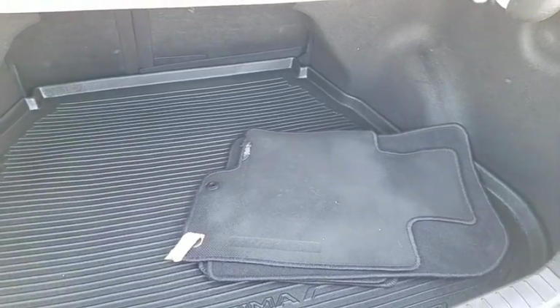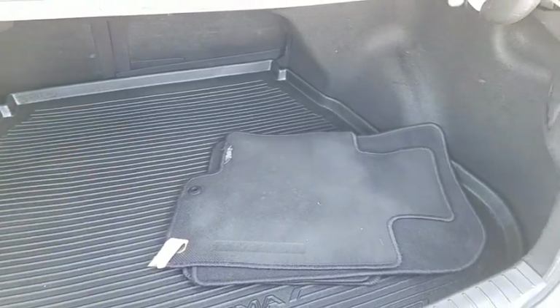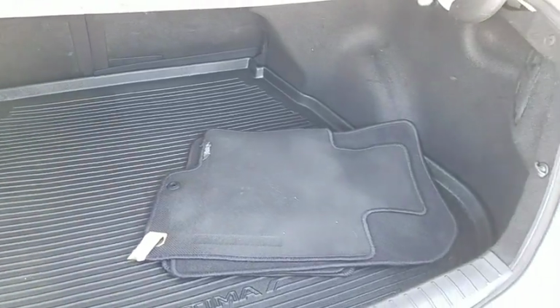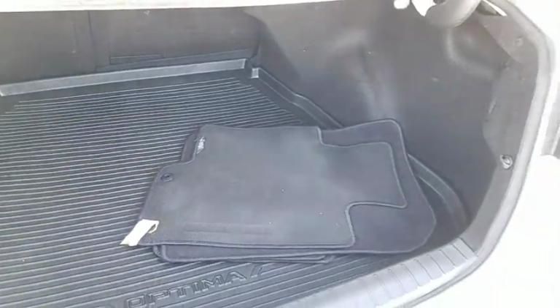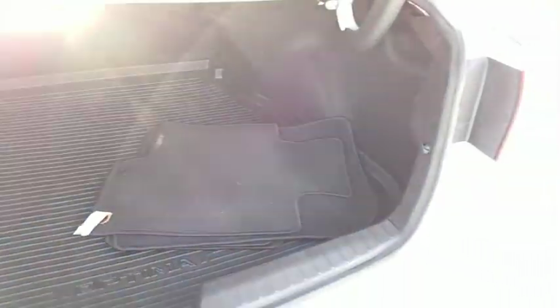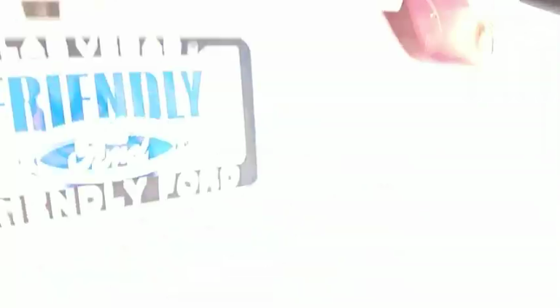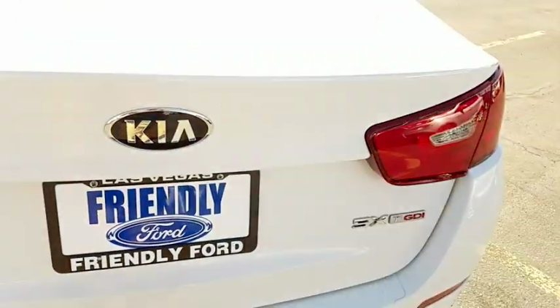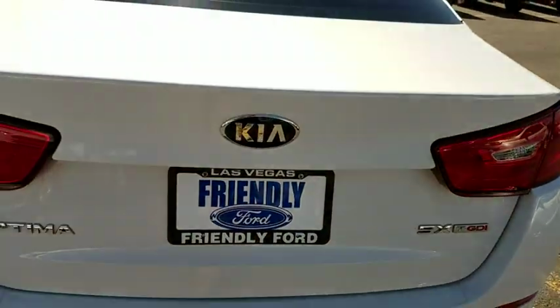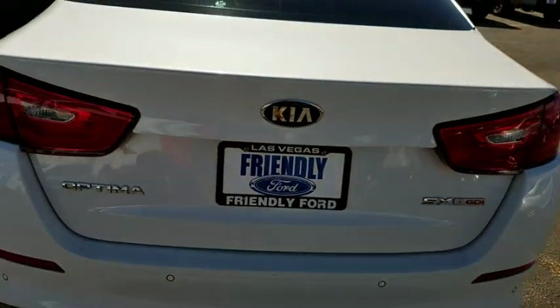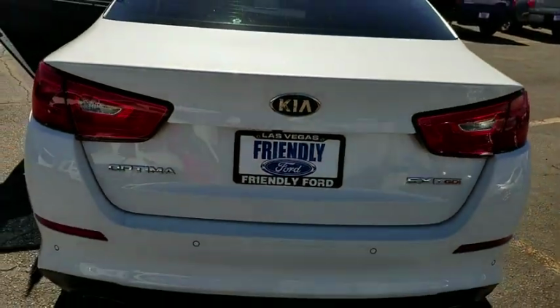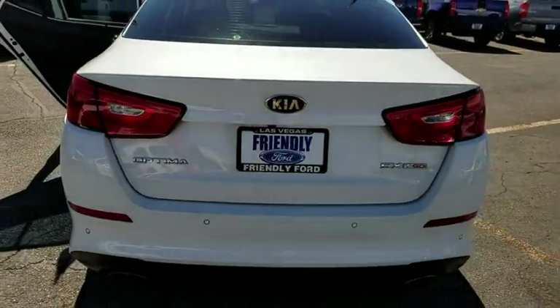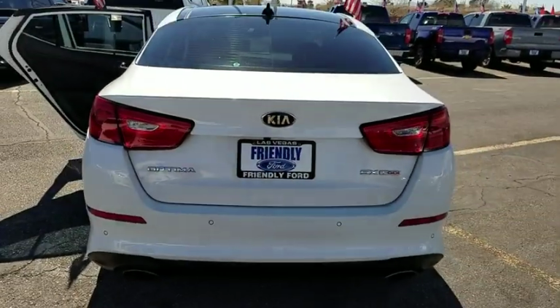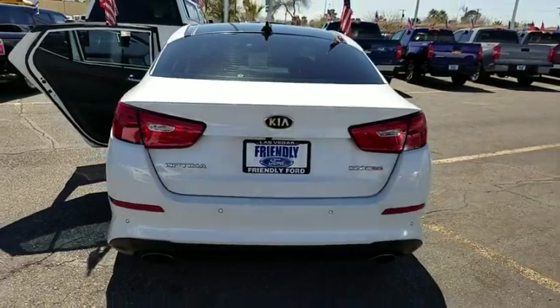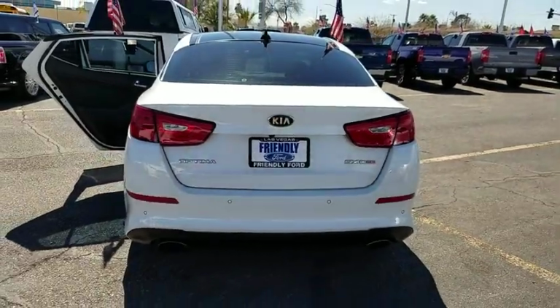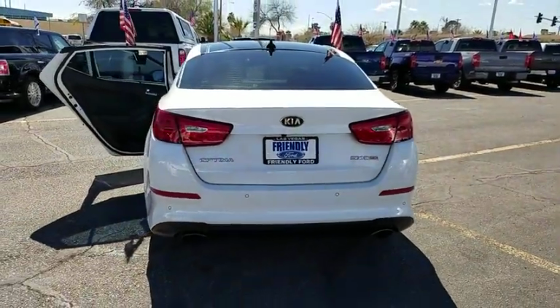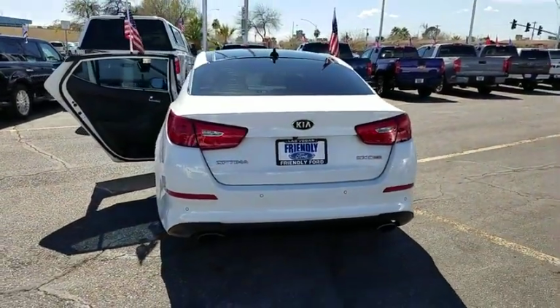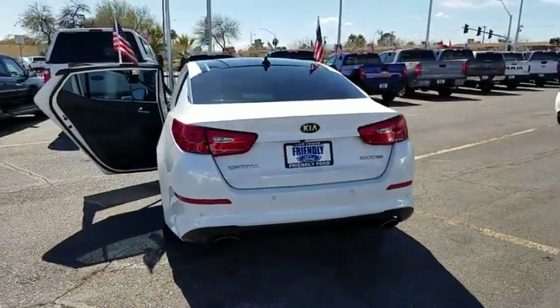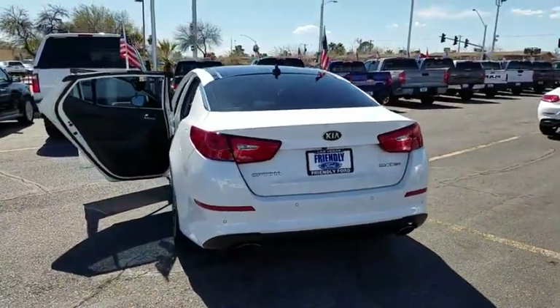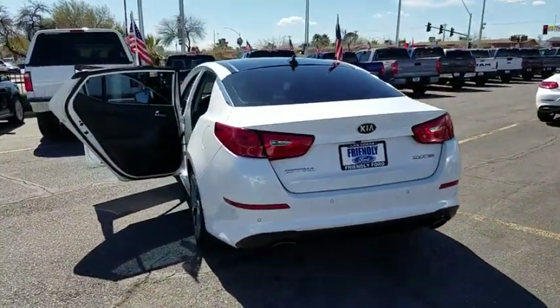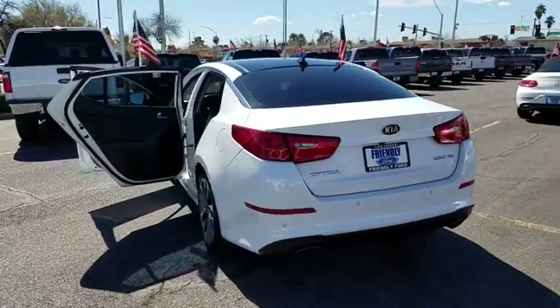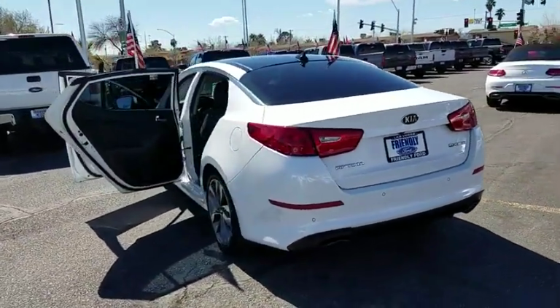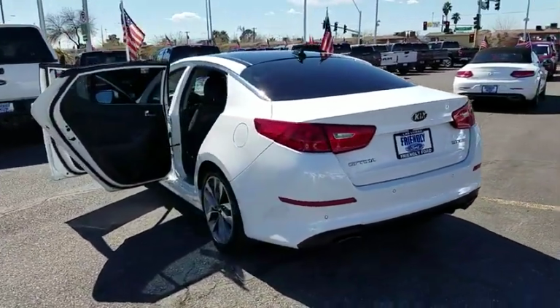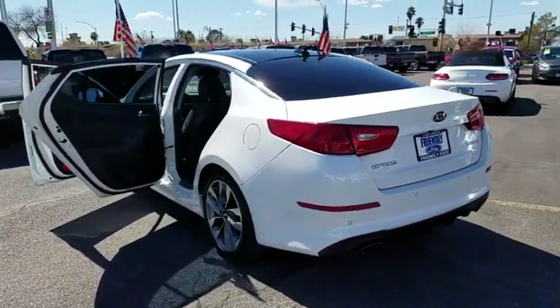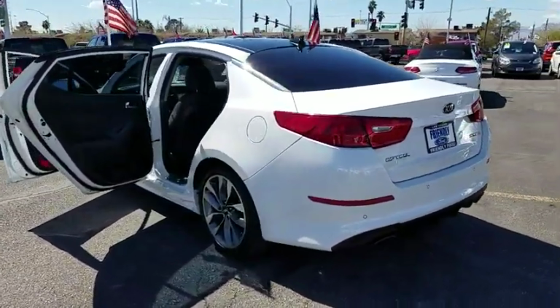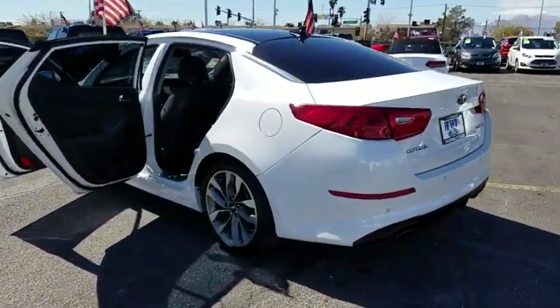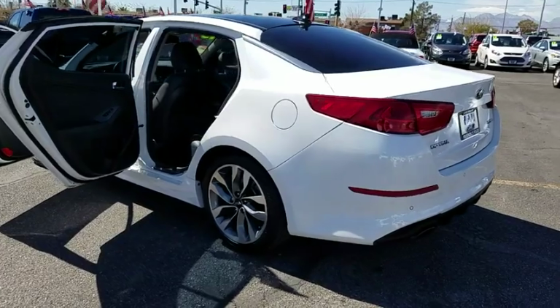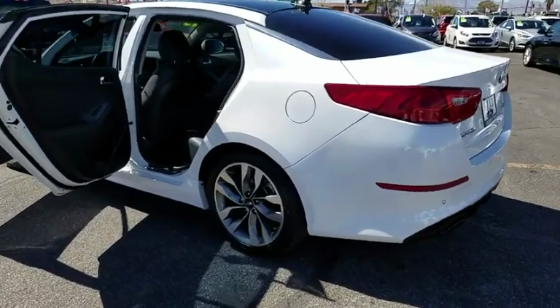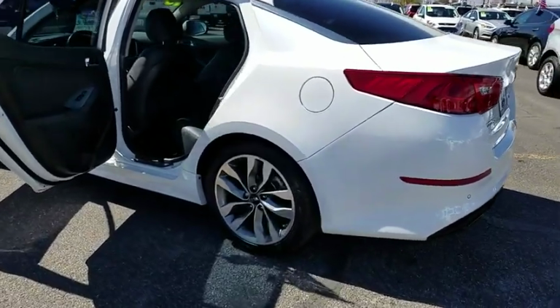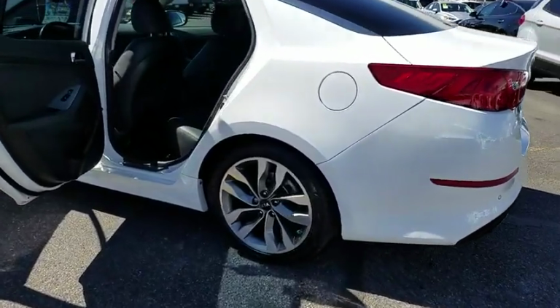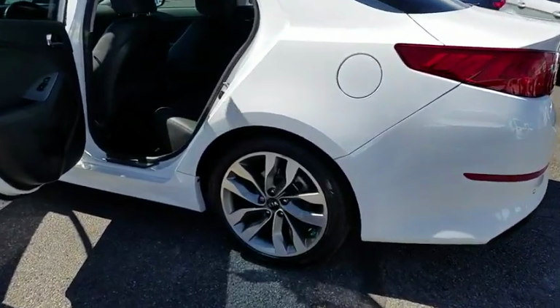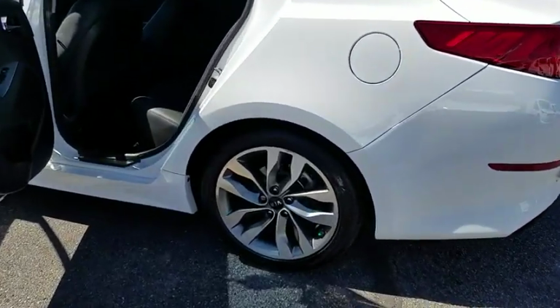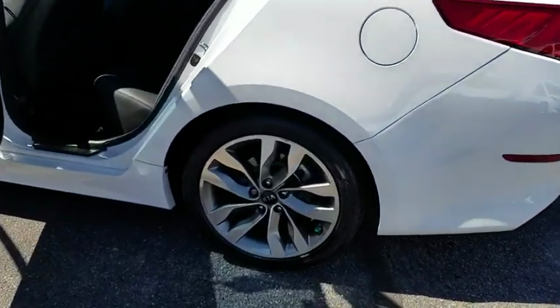Here are some of this vehicle's great options: traction control, navigation system, dual airbags, panoramic sunroof, power steering, four-wheel disc brakes, AM FM CD, MP3 radio.